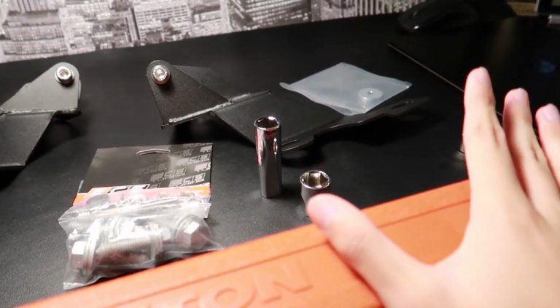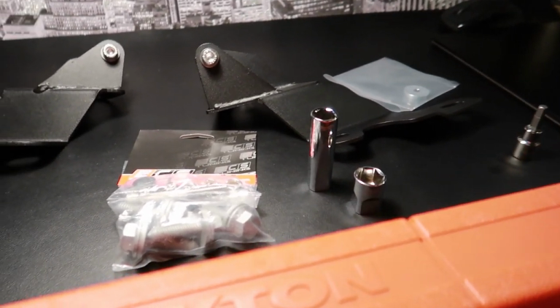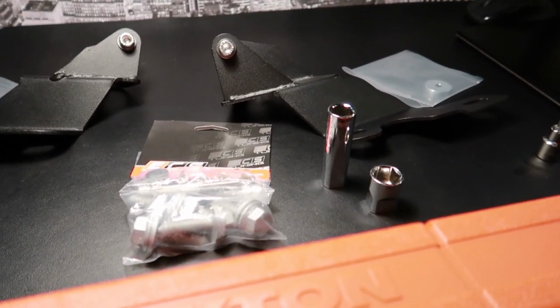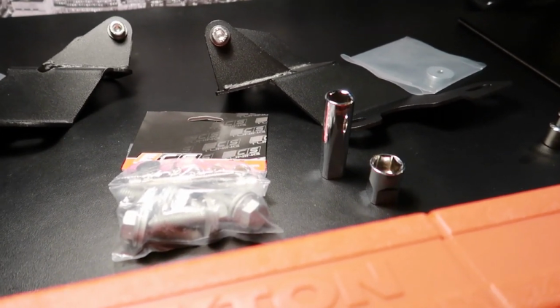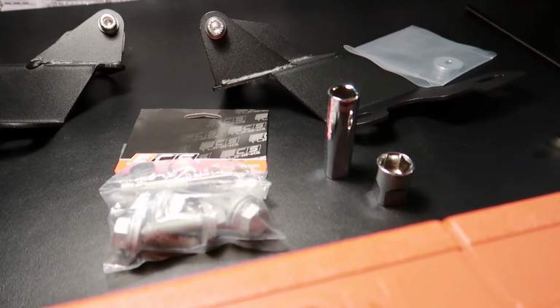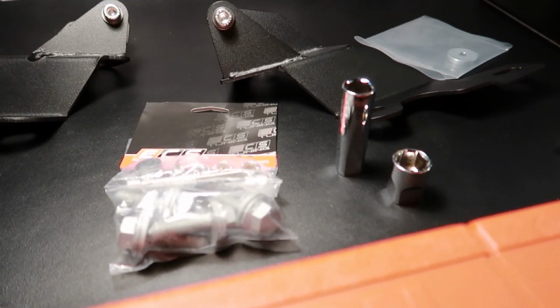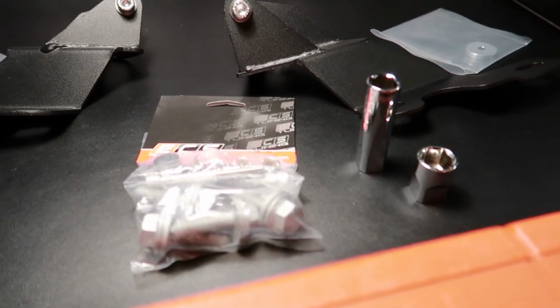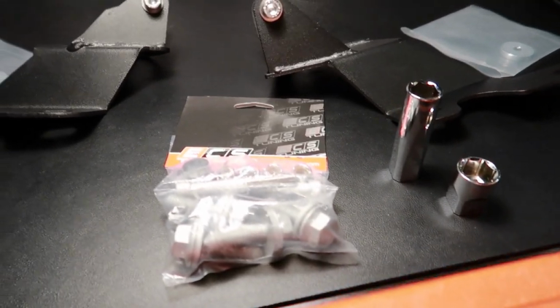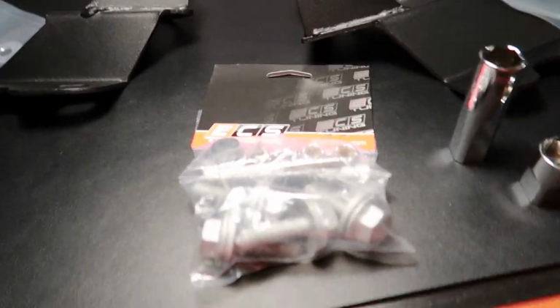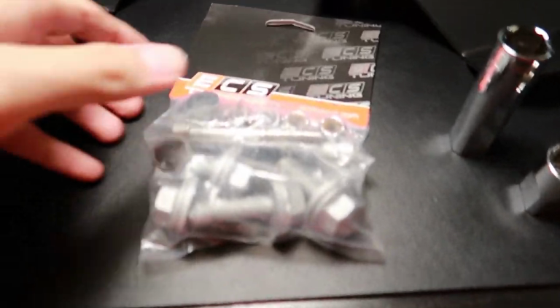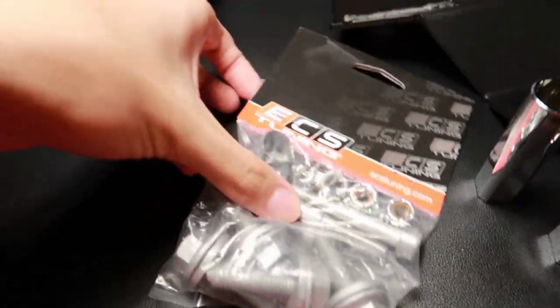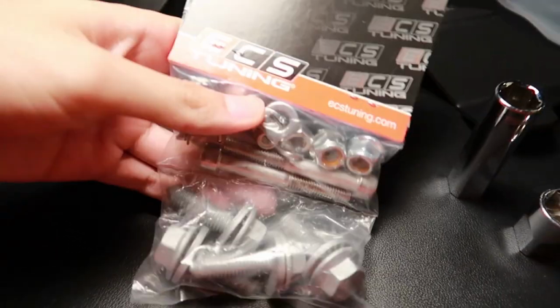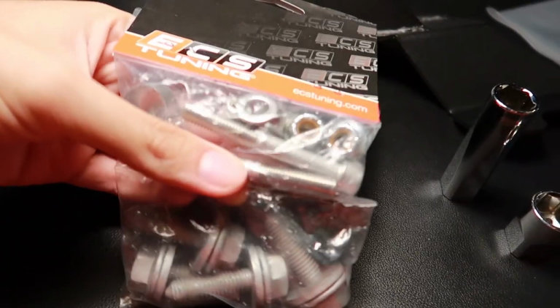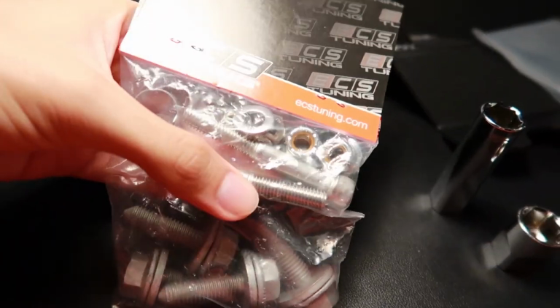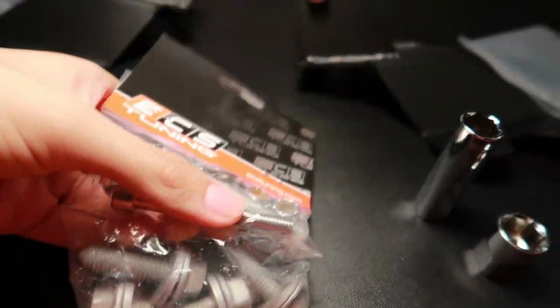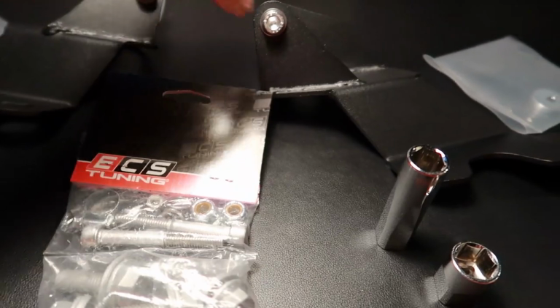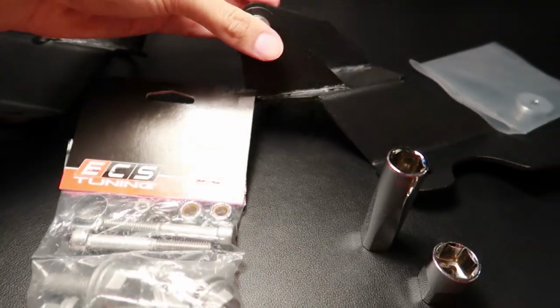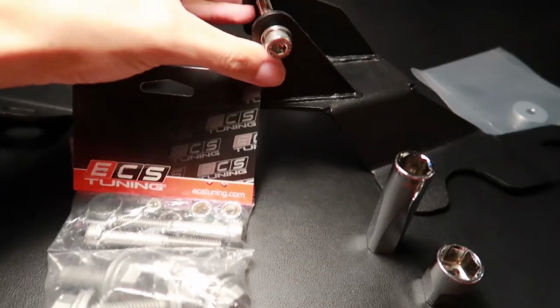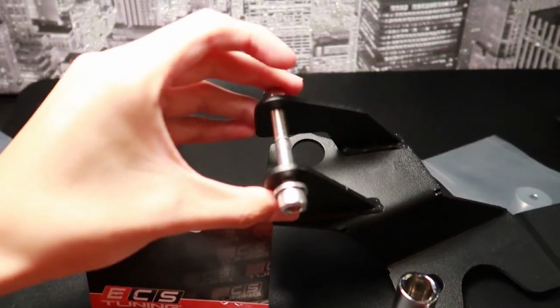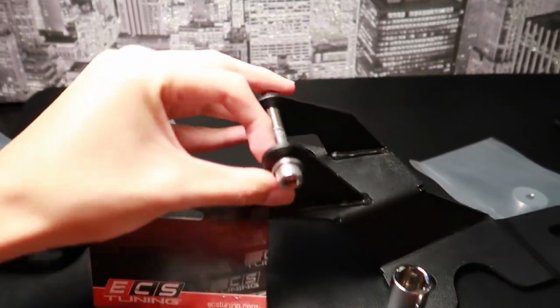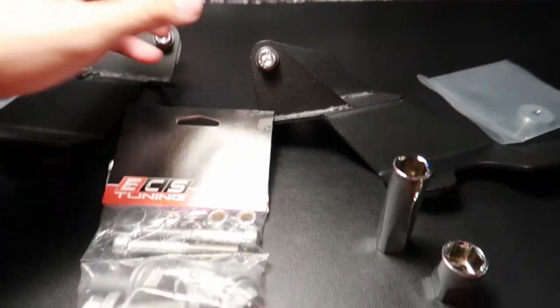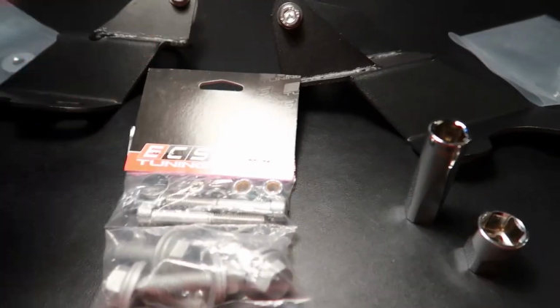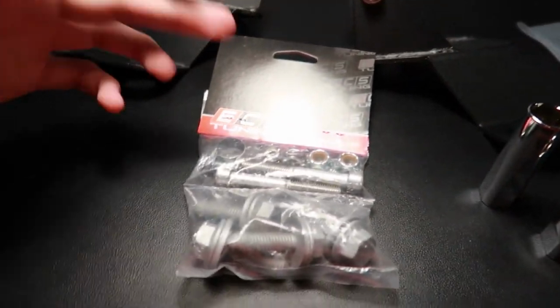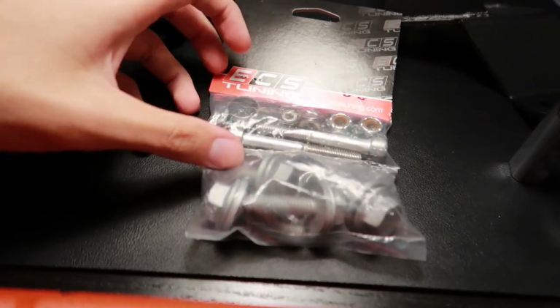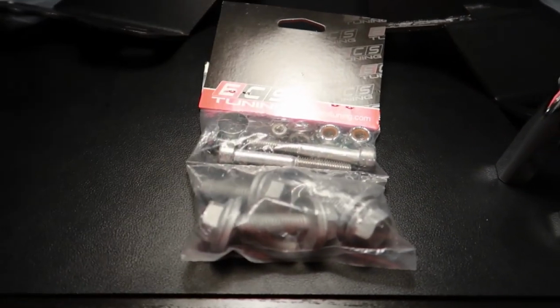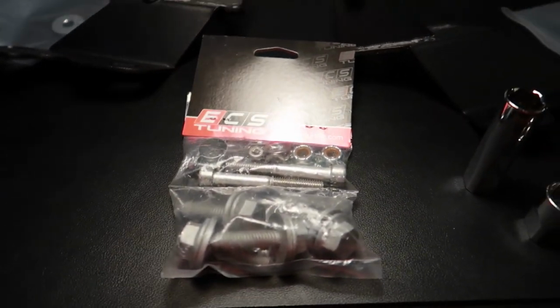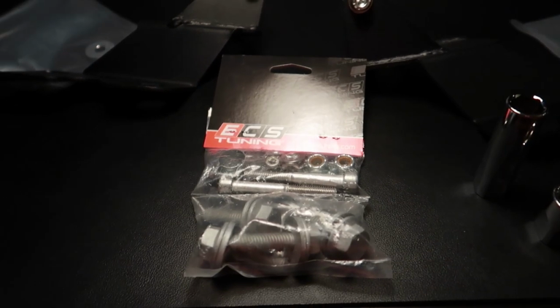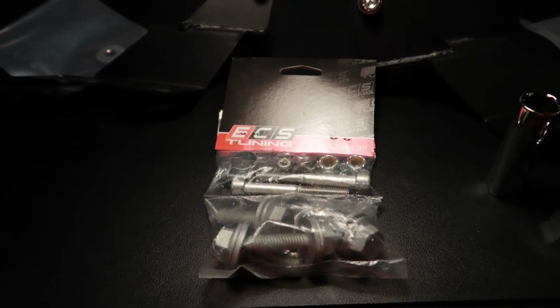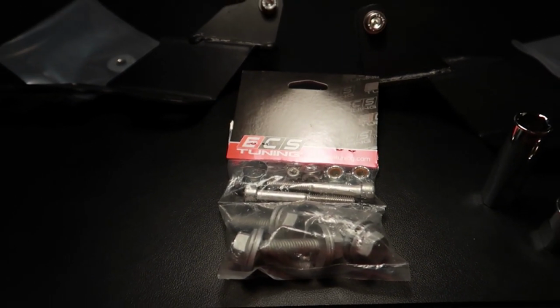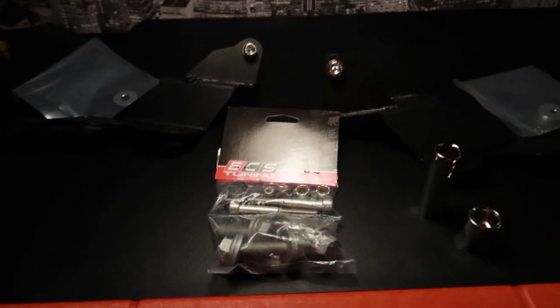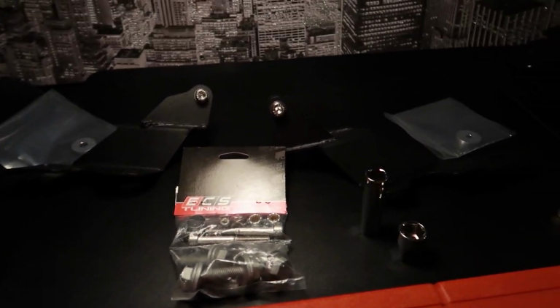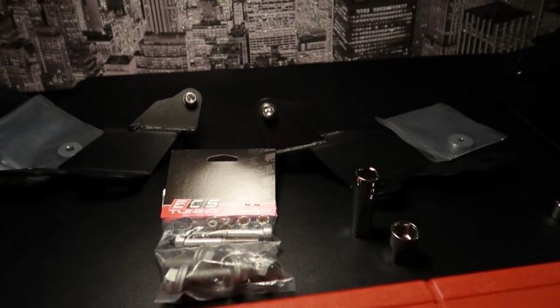This is just a guess right now — once I get to the car I'll show you what I actually end up using. I also noticed it comes with some extra bolts already mounted; I'm guessing they just threw them in extra. Now let's go to the car and show you how the installation works.